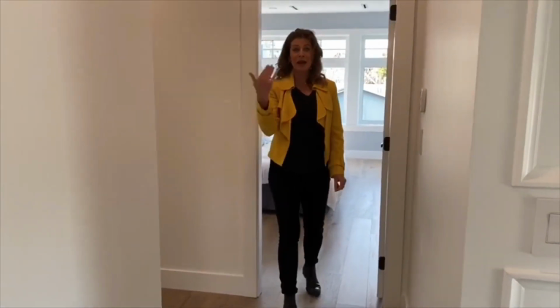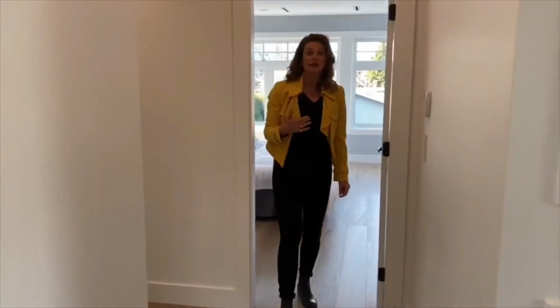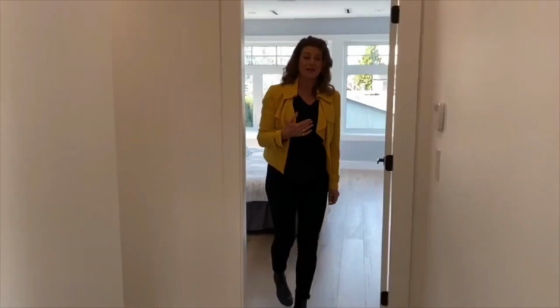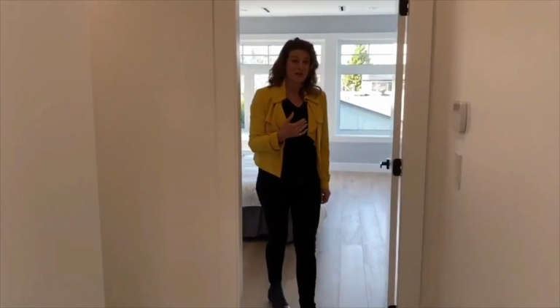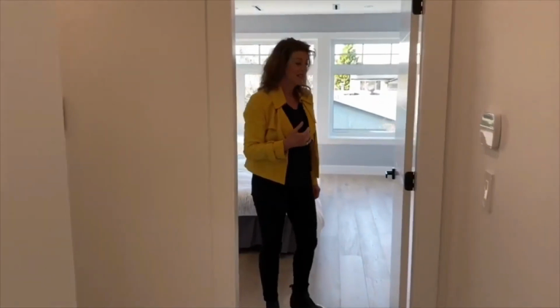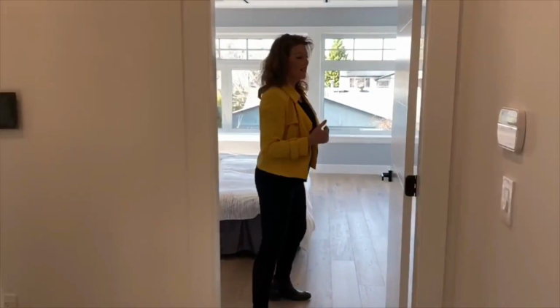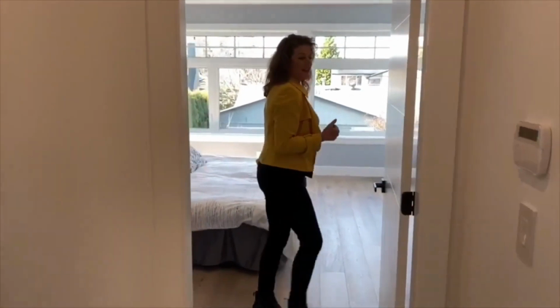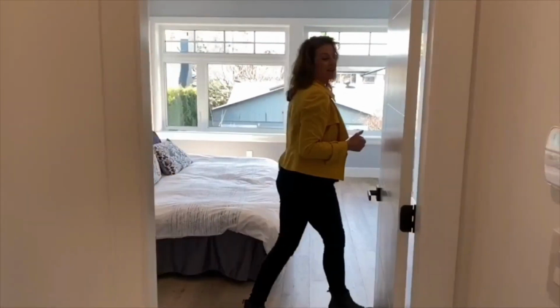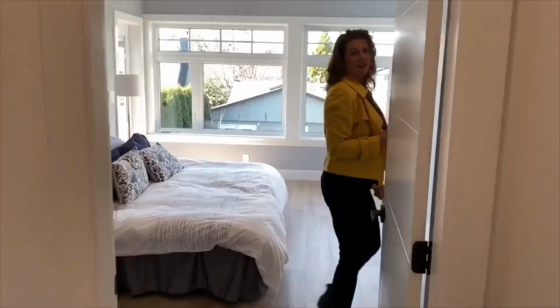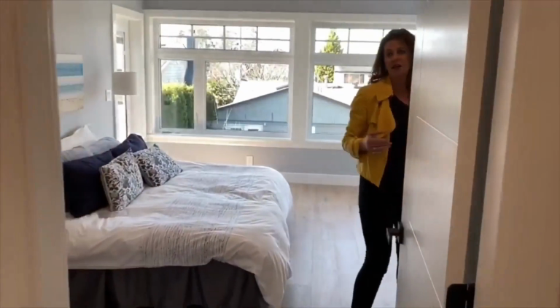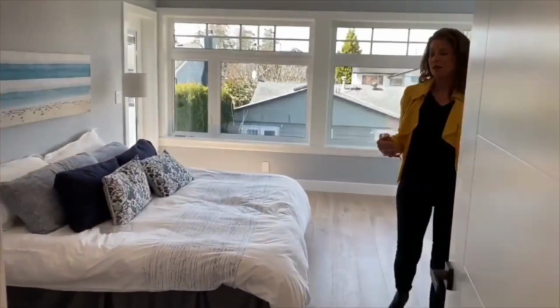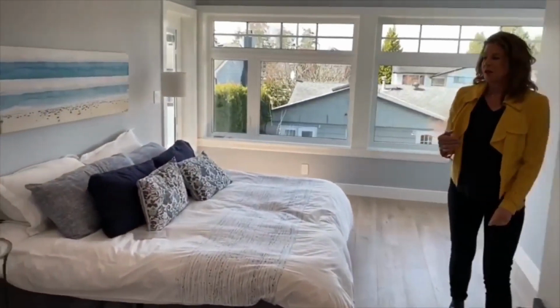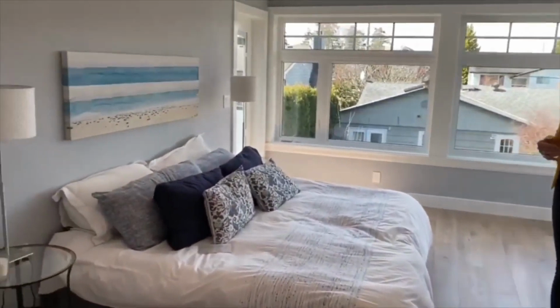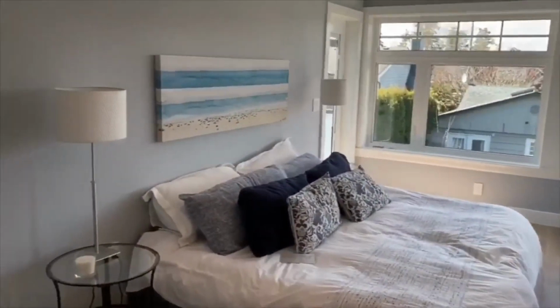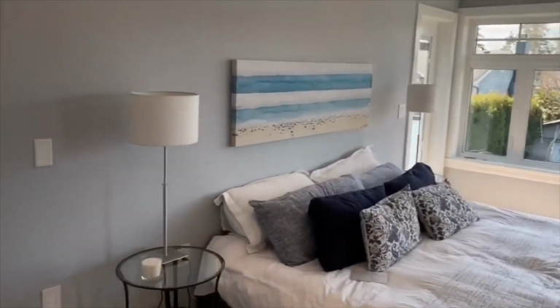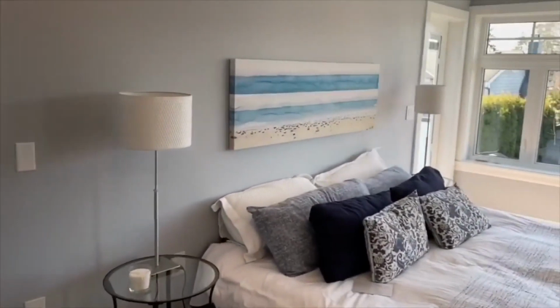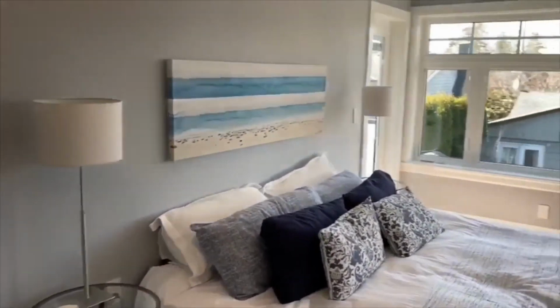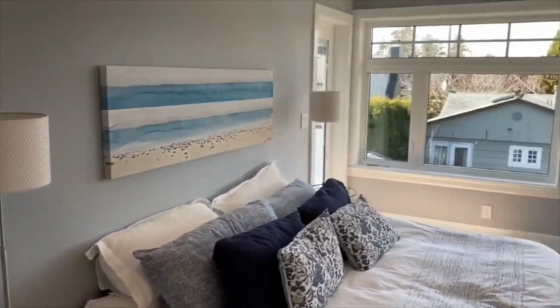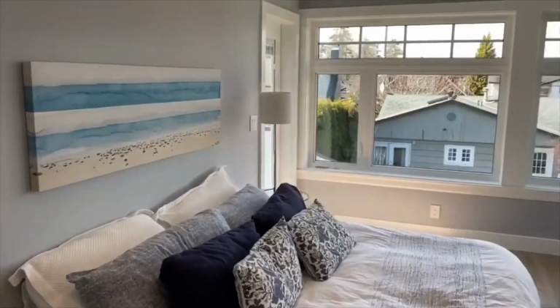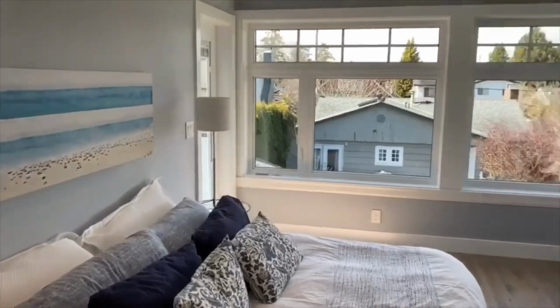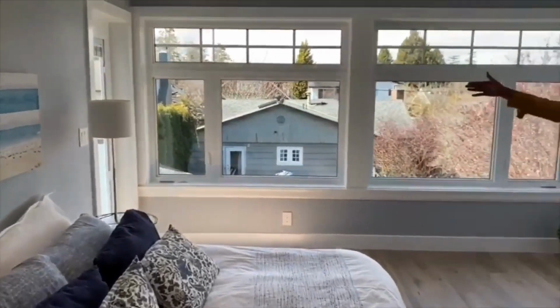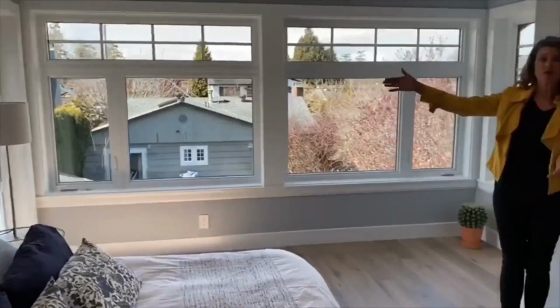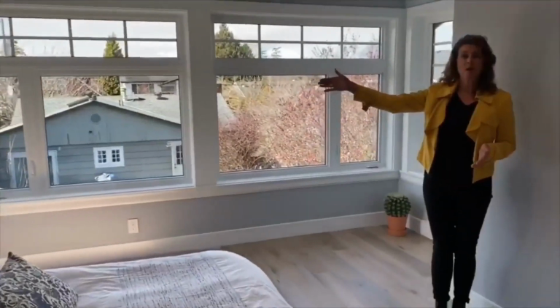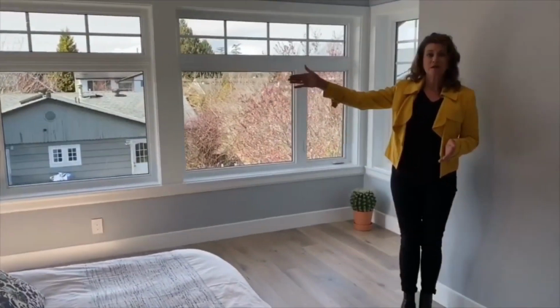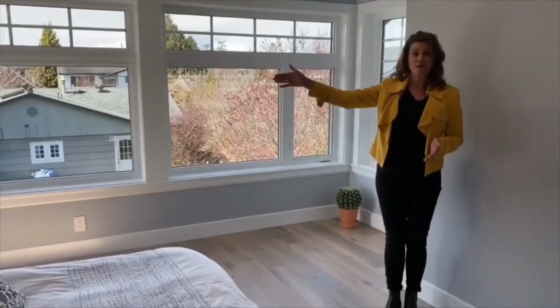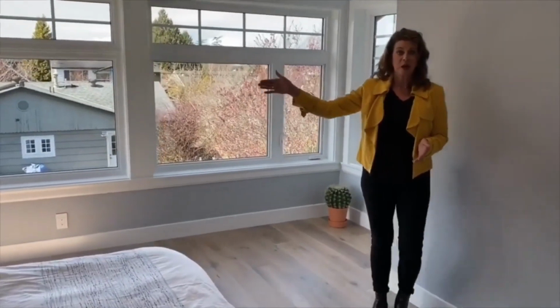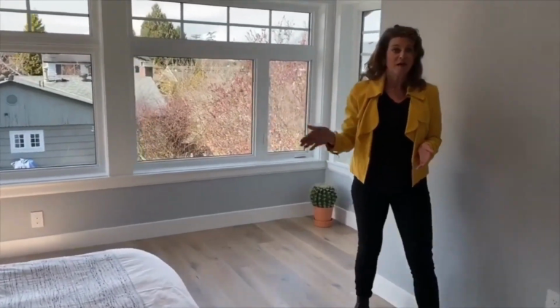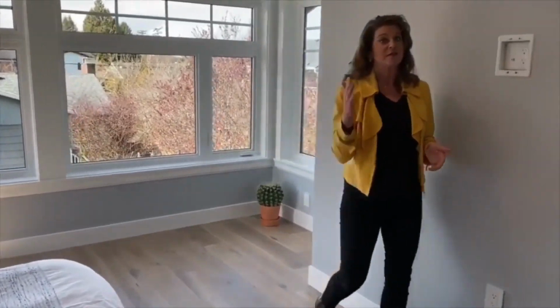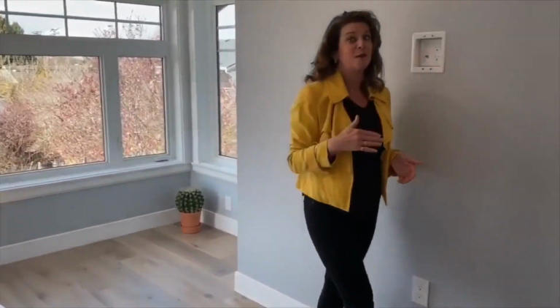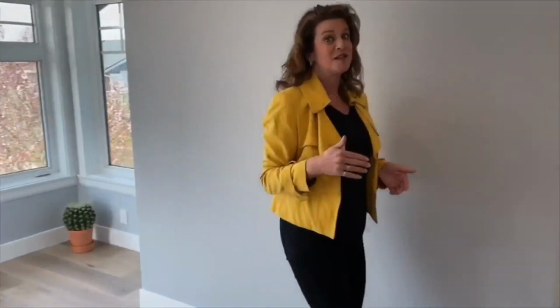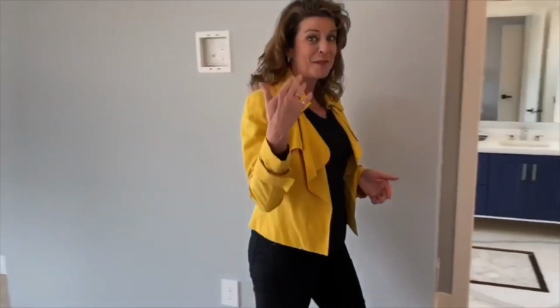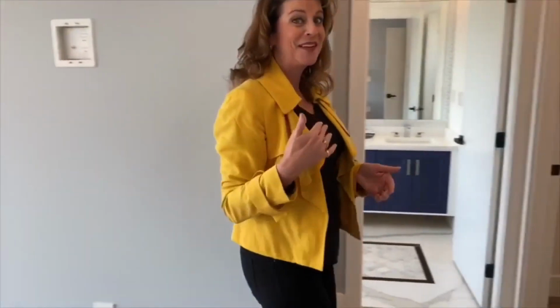Come on in and have a look at the master suite. There's room for any size furniture. We've got a wonderful deck overlooking the west exposed backyard, and this has a phenomenal en-suite. Come and have a look.